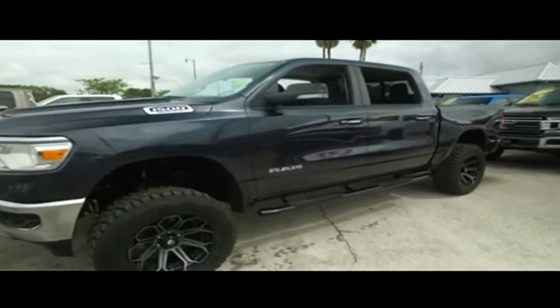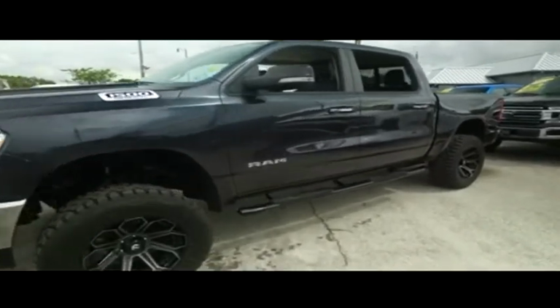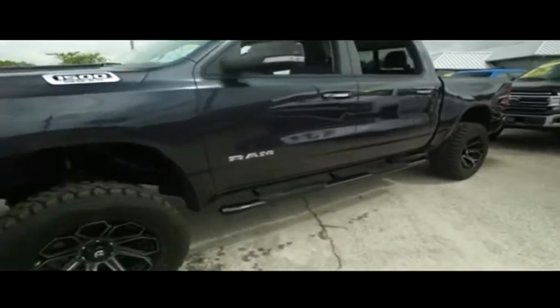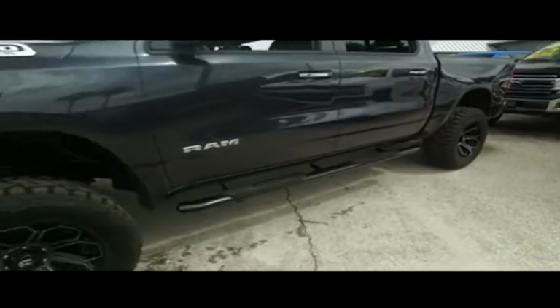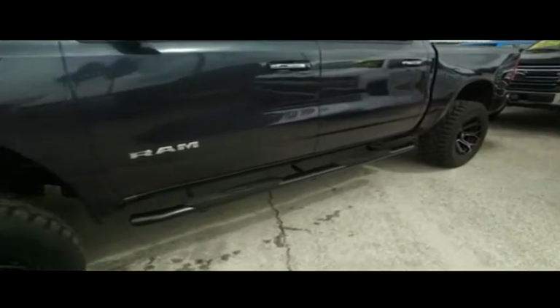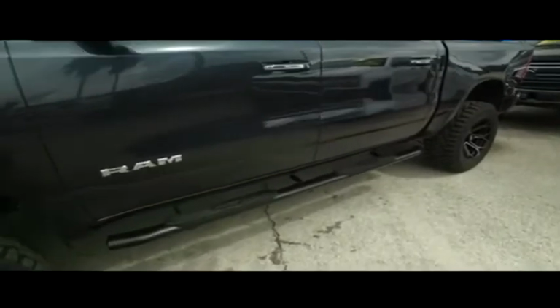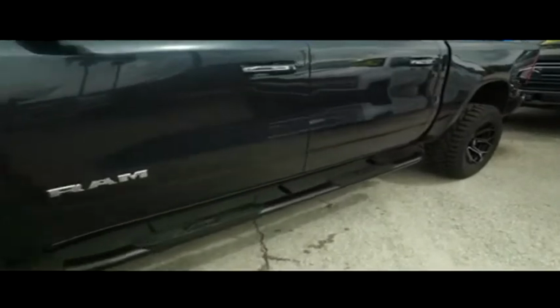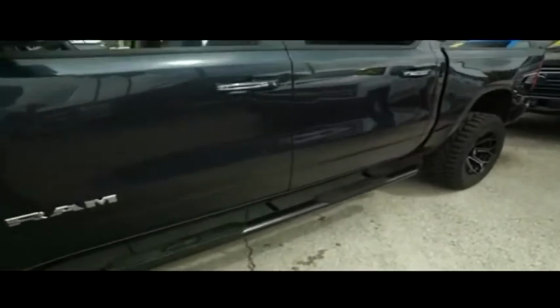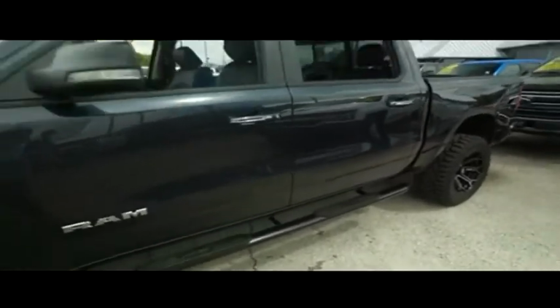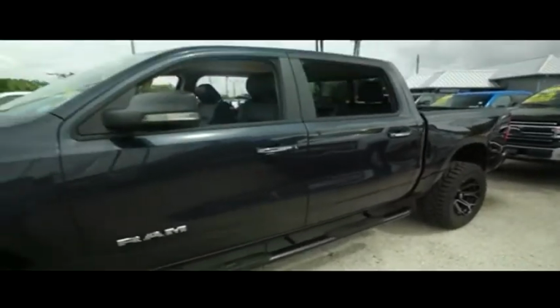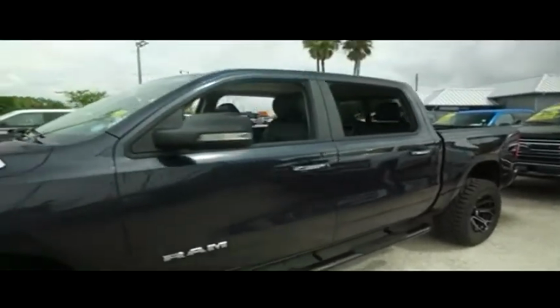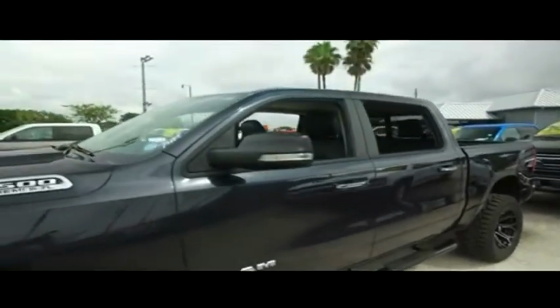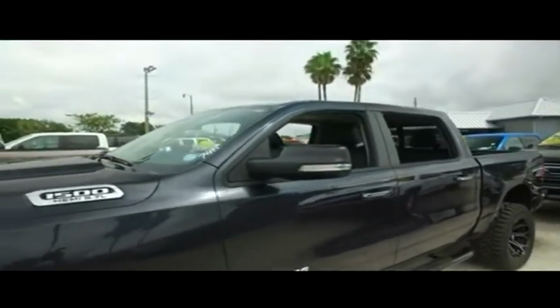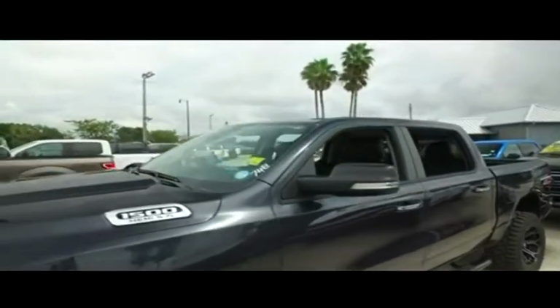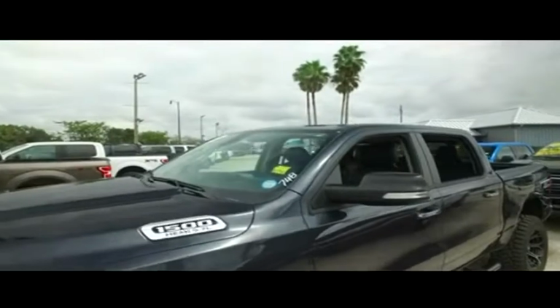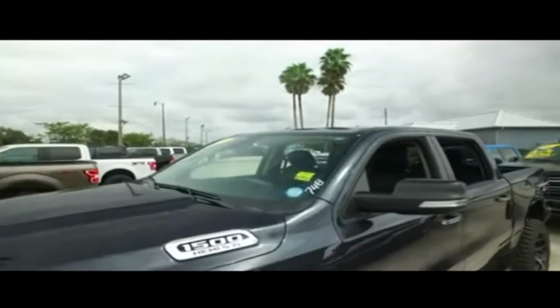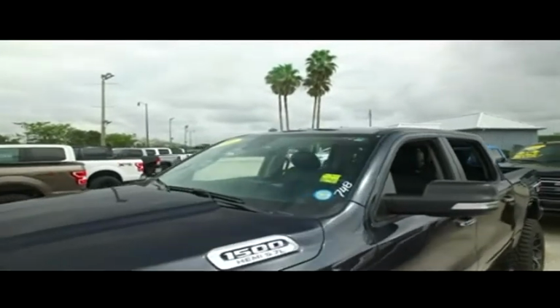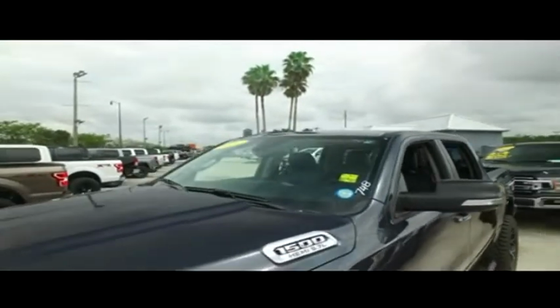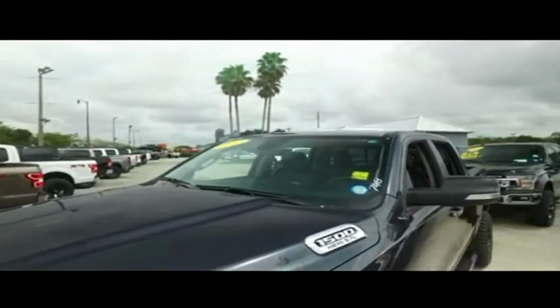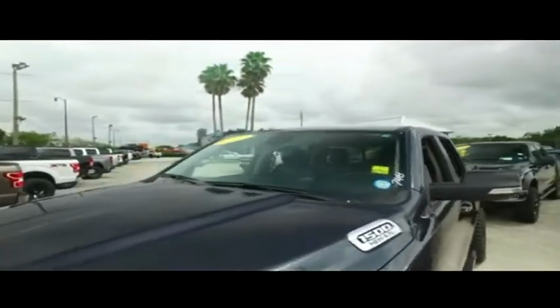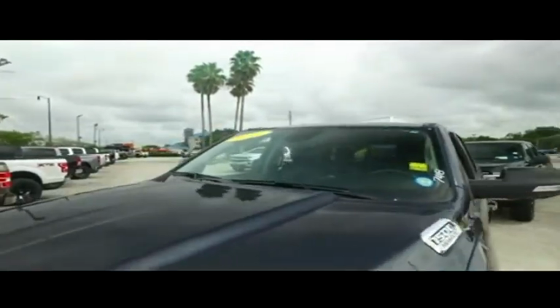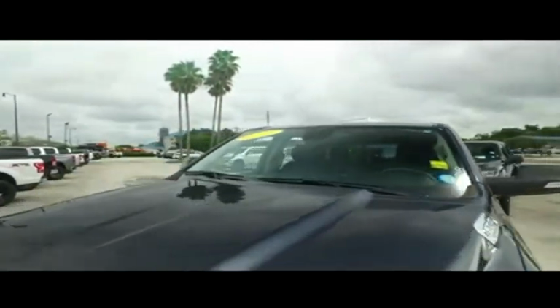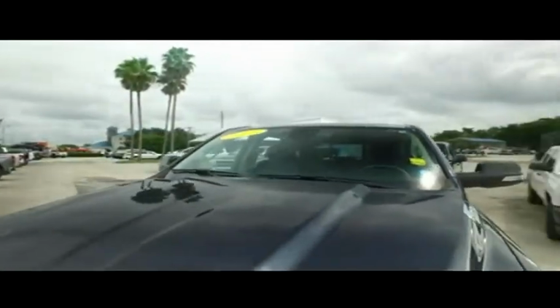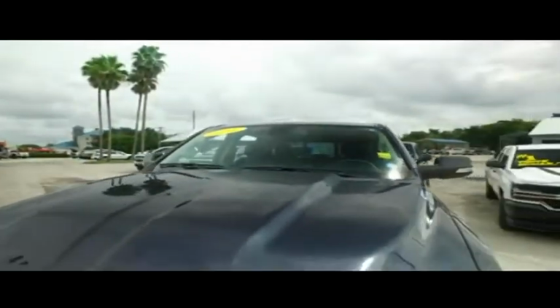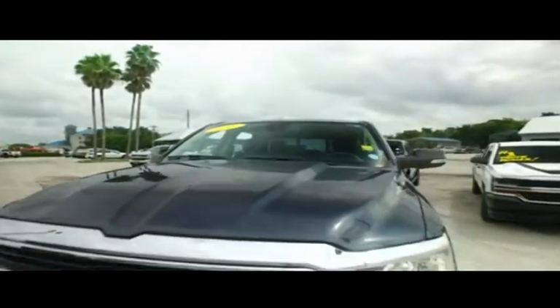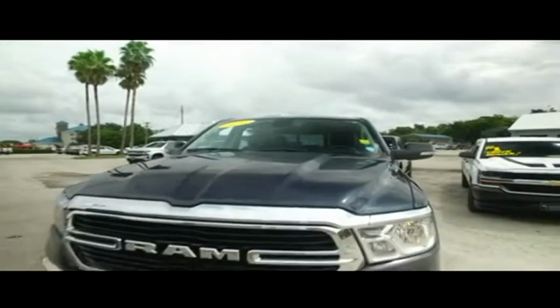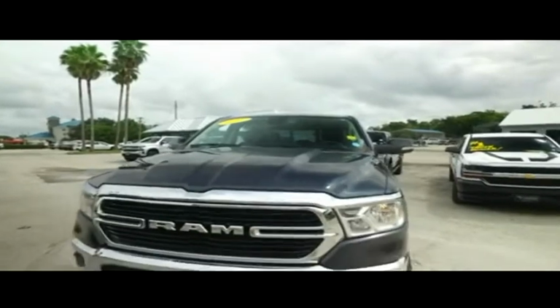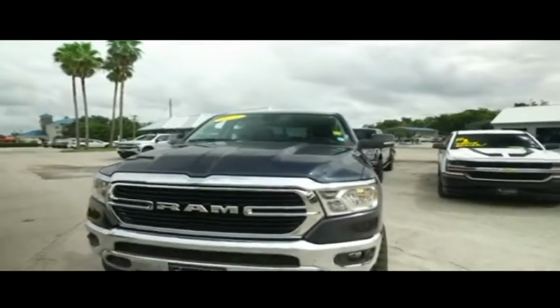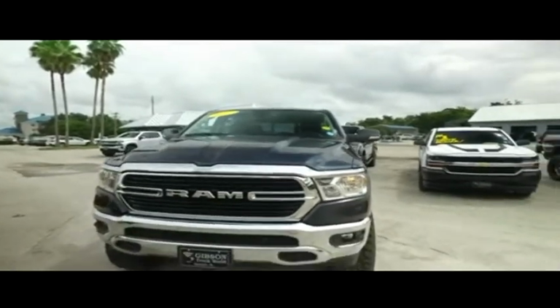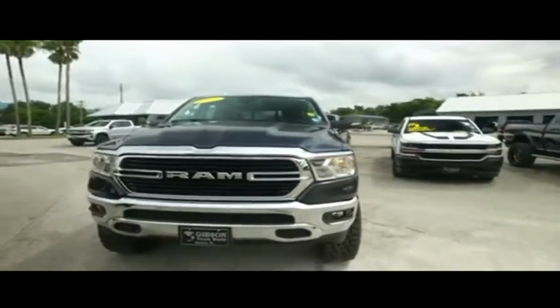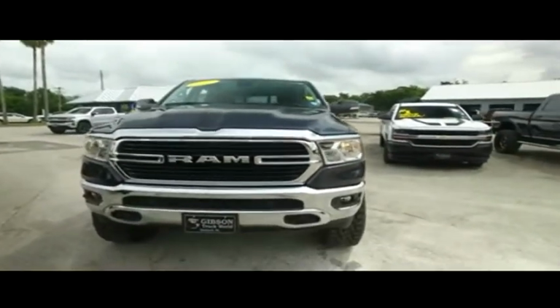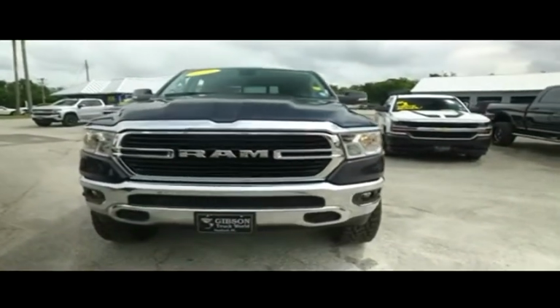Look at that beautiful brand new Aries Nerf bar, adjustable foot pedals, power sliding door window. This thing has lots of luxuries: power heated leather seating with memory, heated steering wheel, rotary shifter, push button four-wheel drive, push-to-start ignition, front and back sensors.